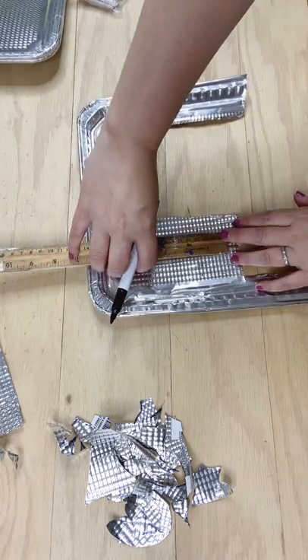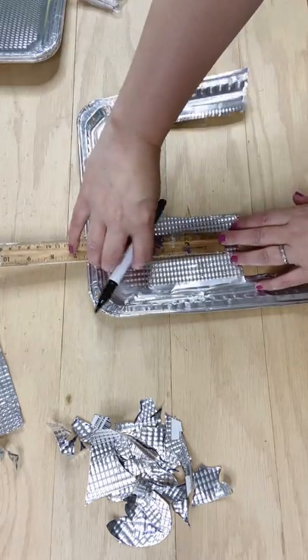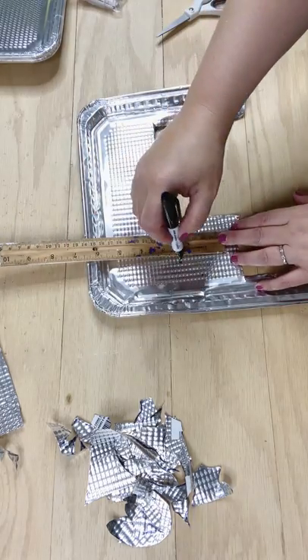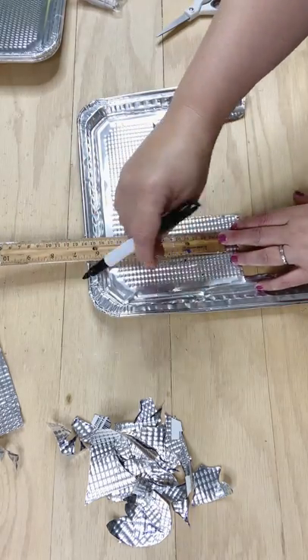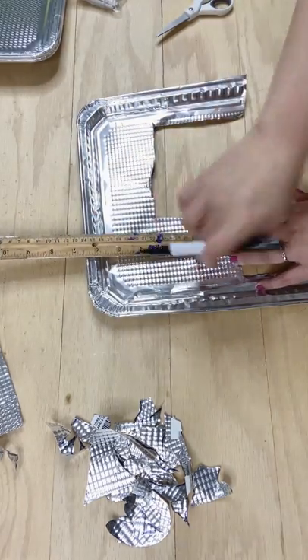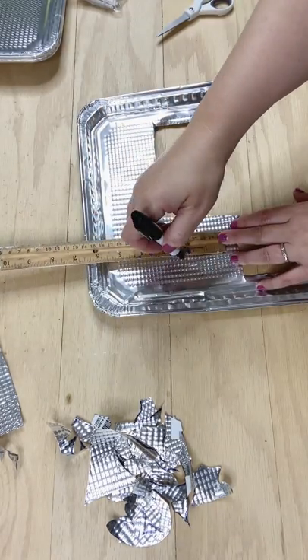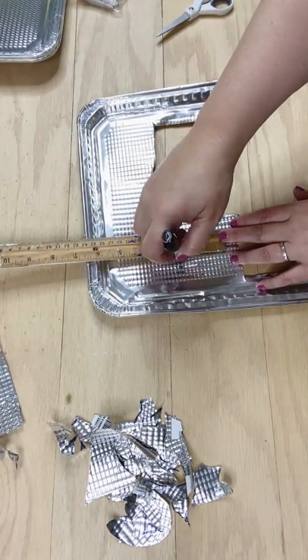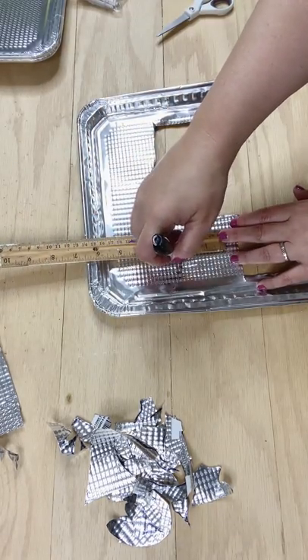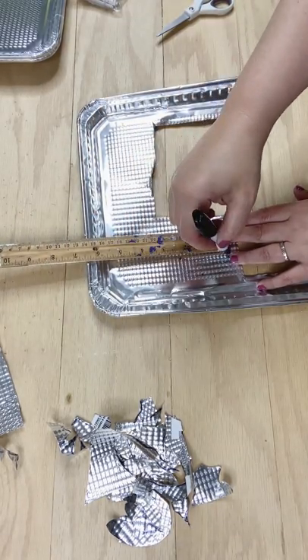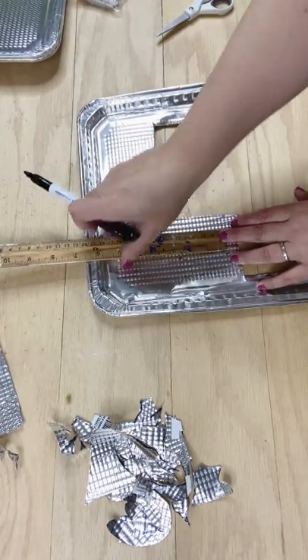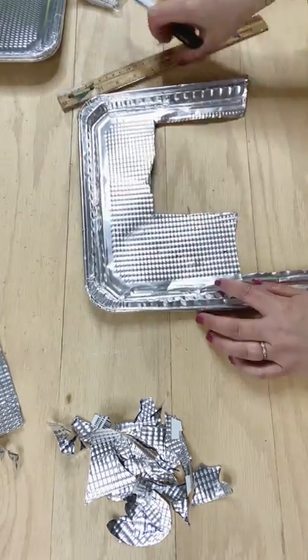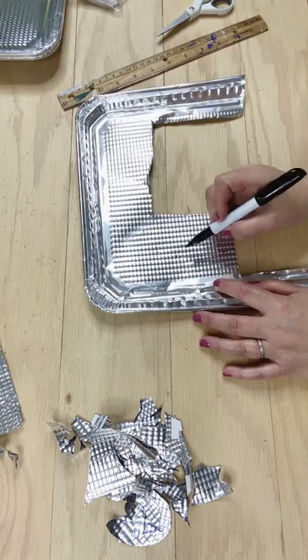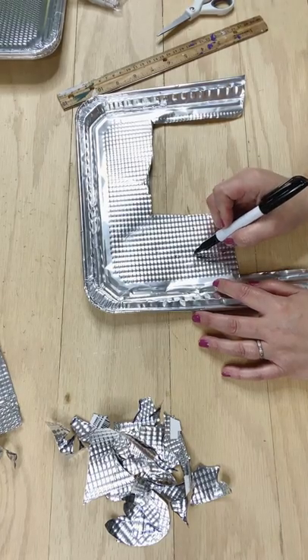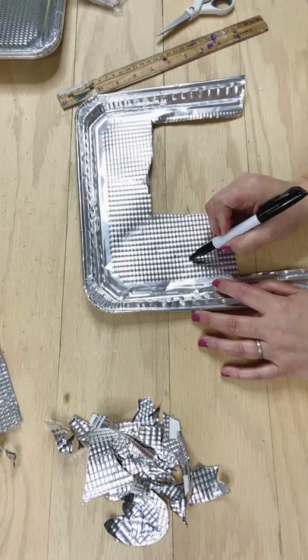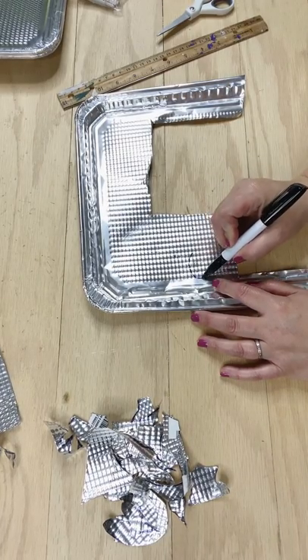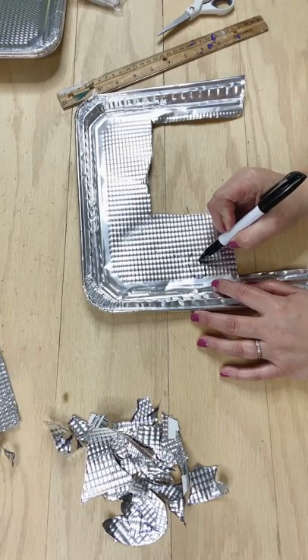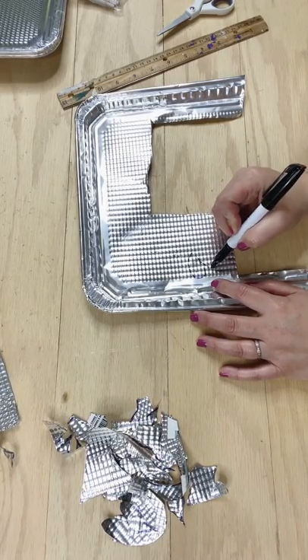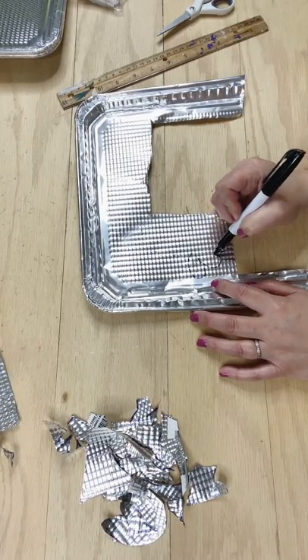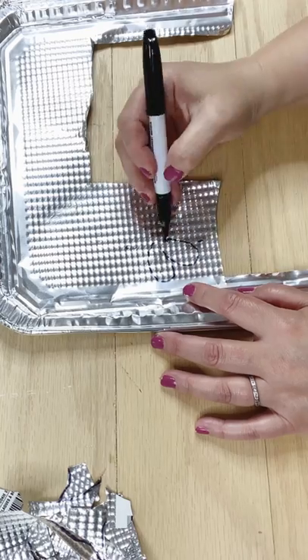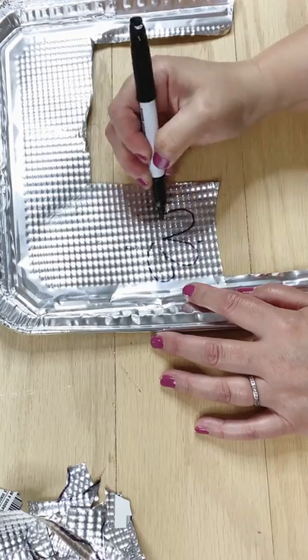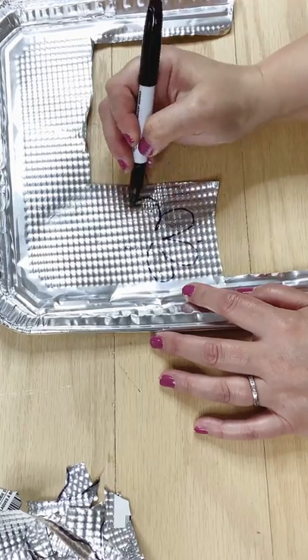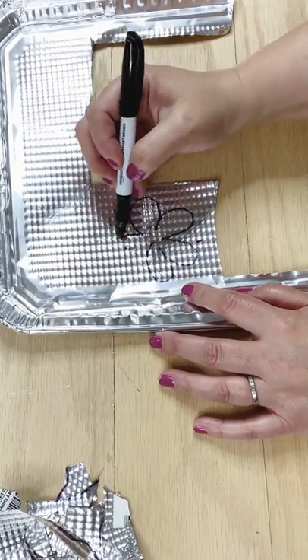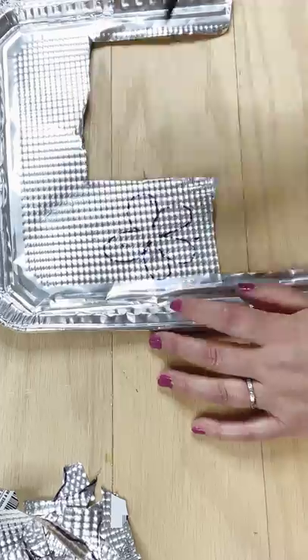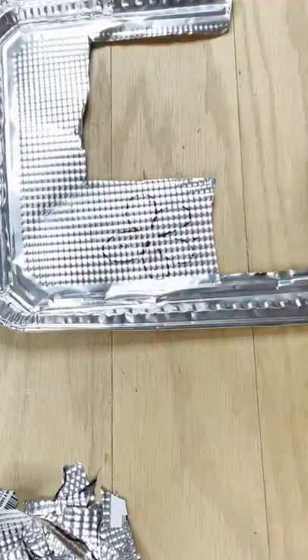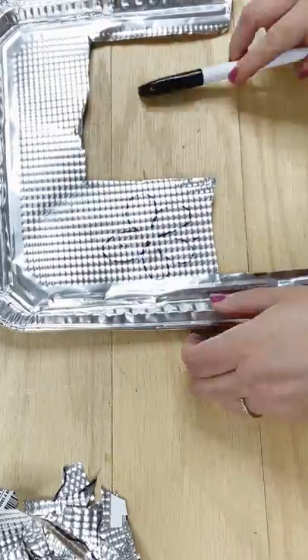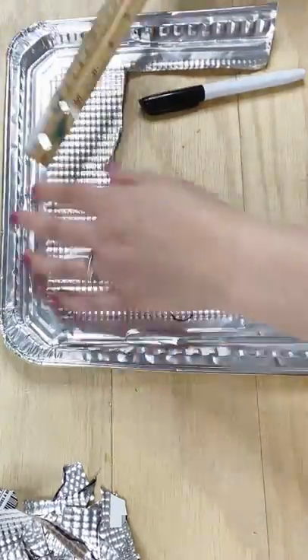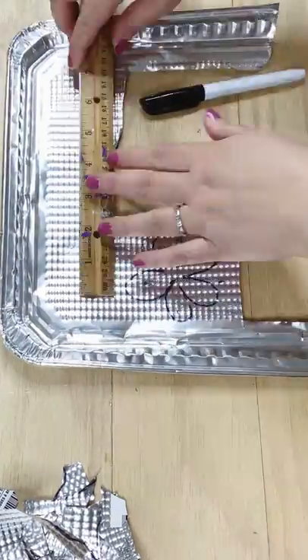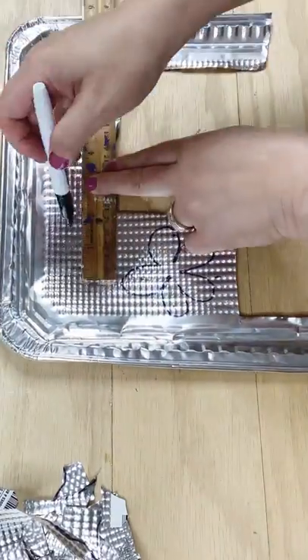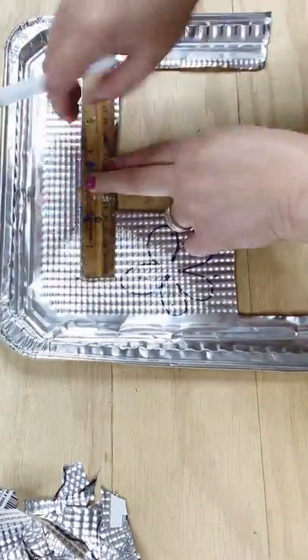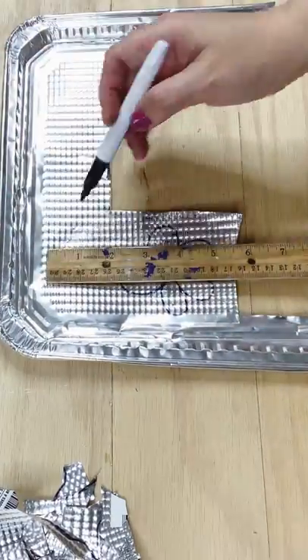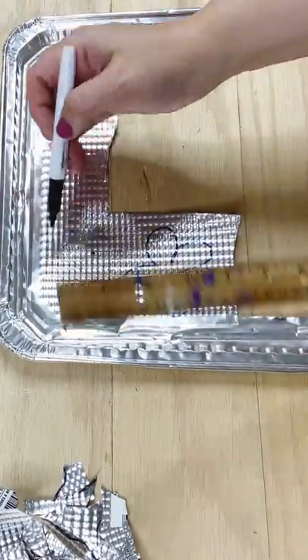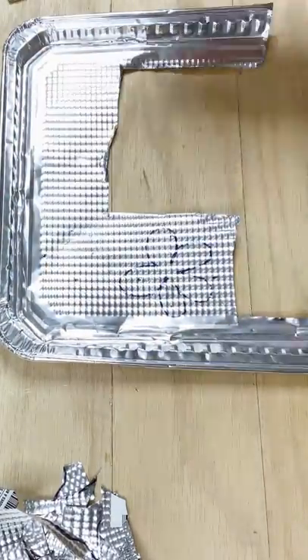I'm actually not on camera right now. I'm going to make another set of this one. And then that little bitty house shape that you might have caught a glimpse of at the very beginning — I am going to use that to build a cute little spring scene featuring these flowers. They're going to be the star of the show.